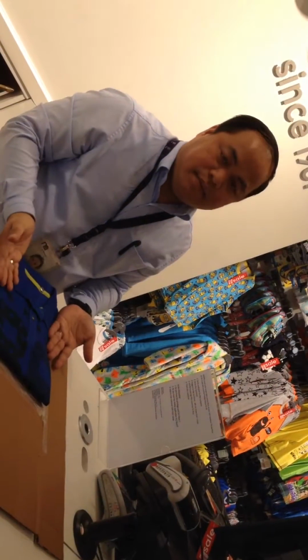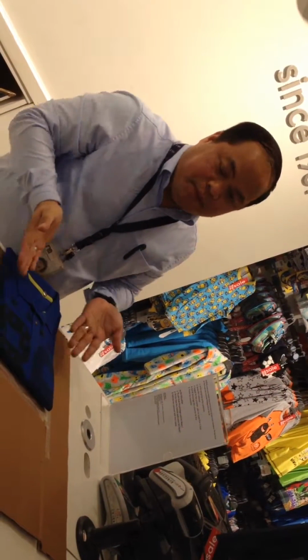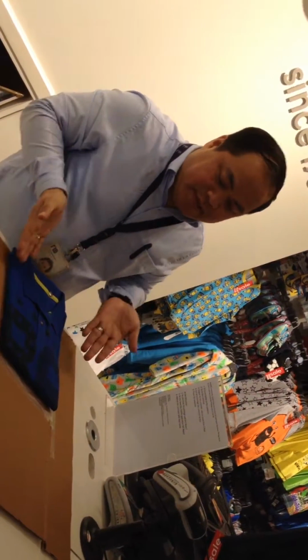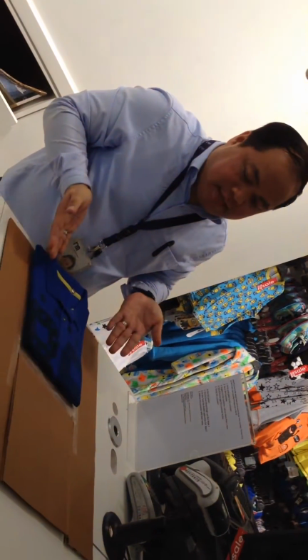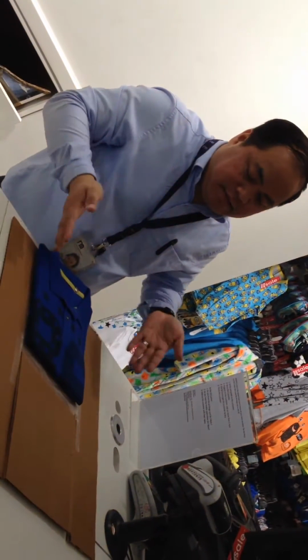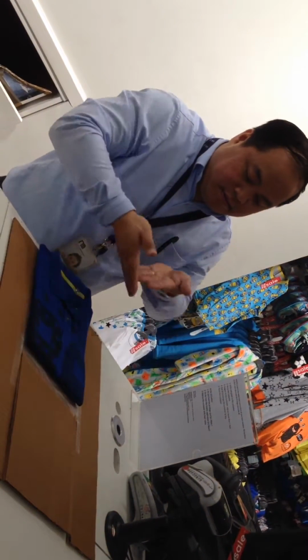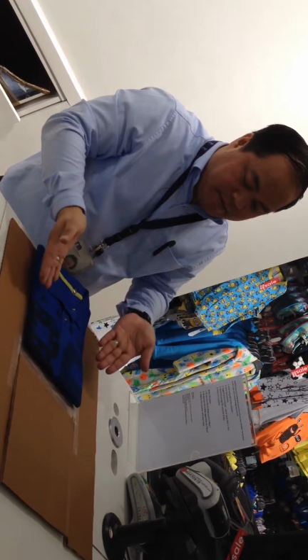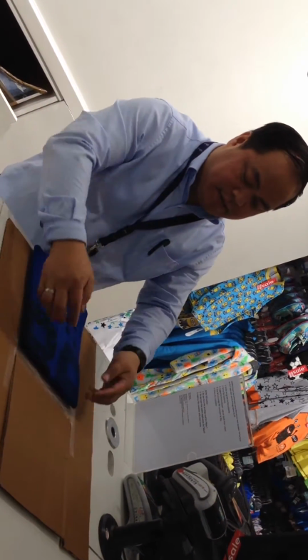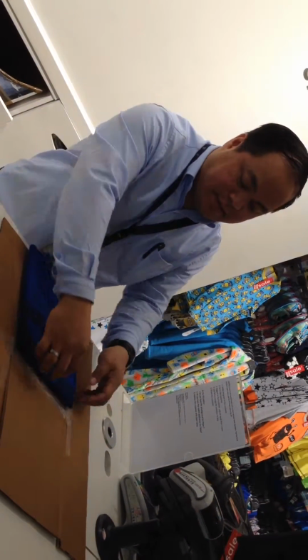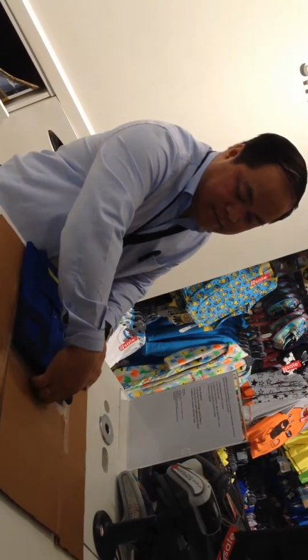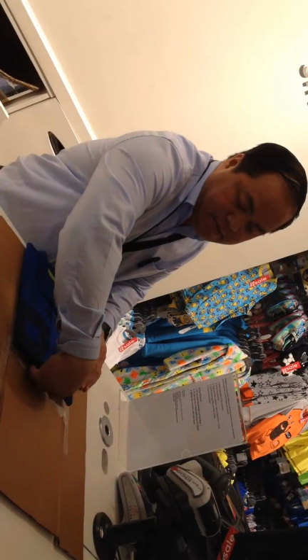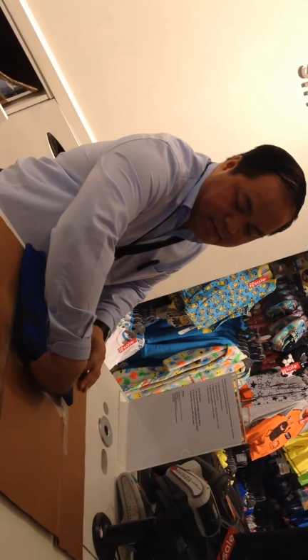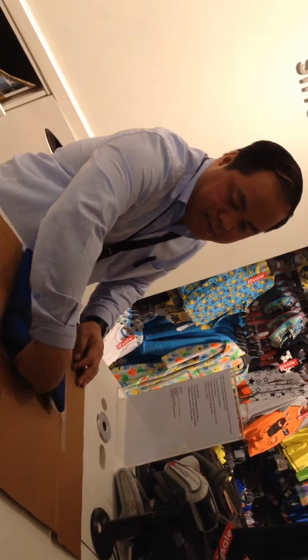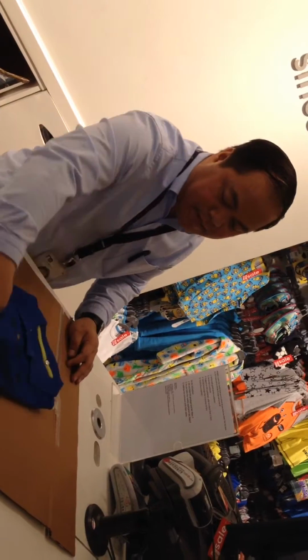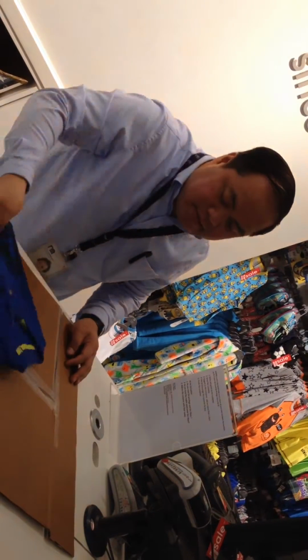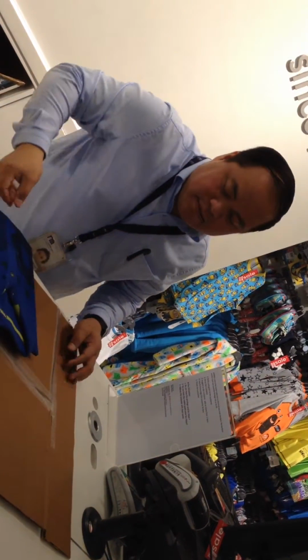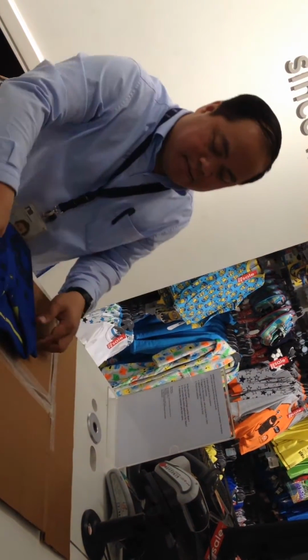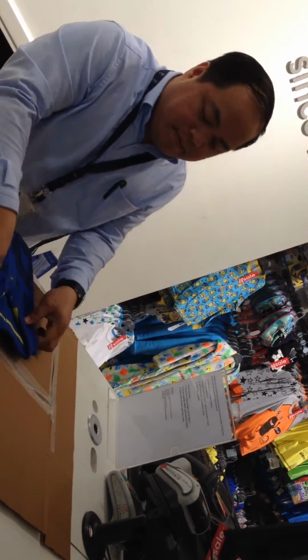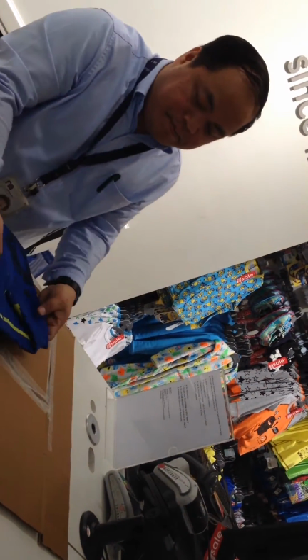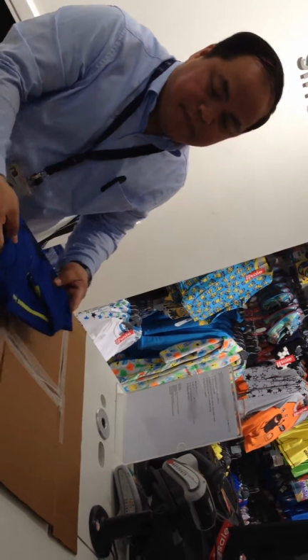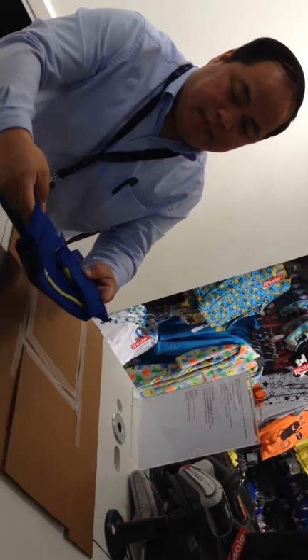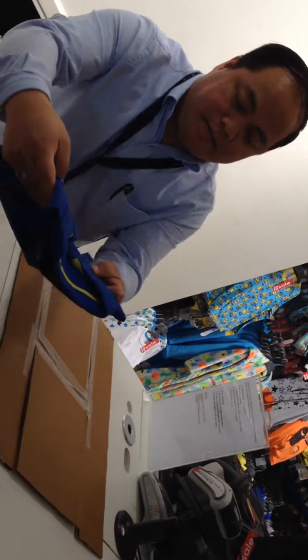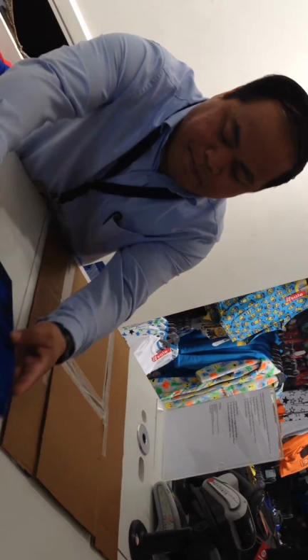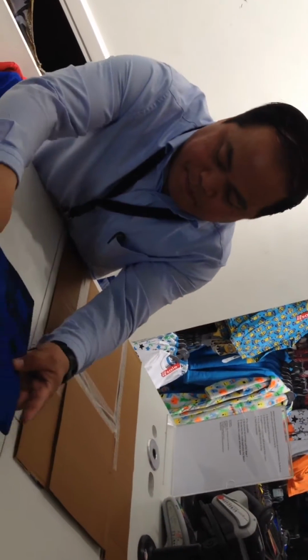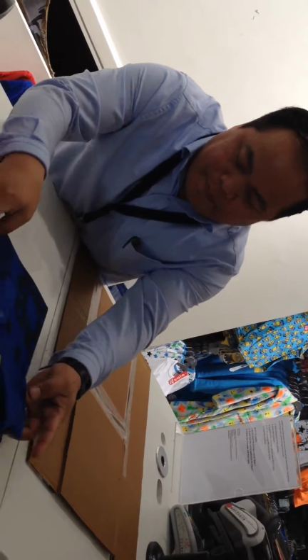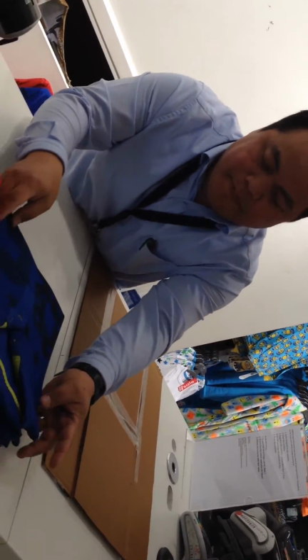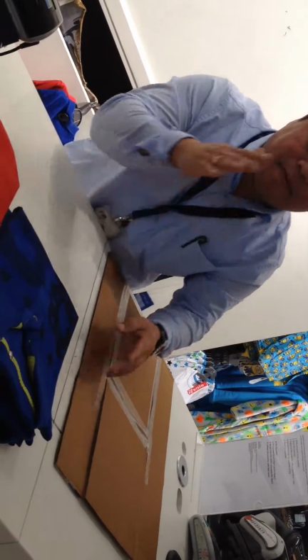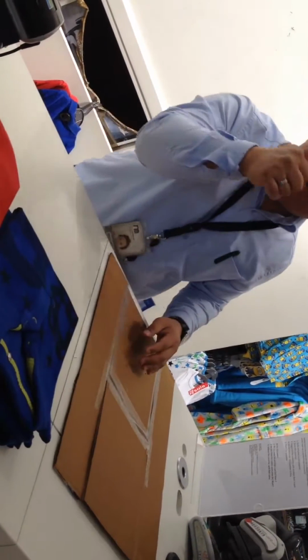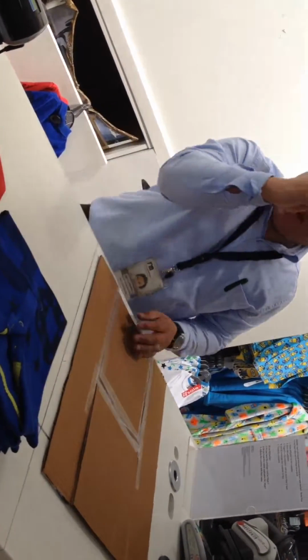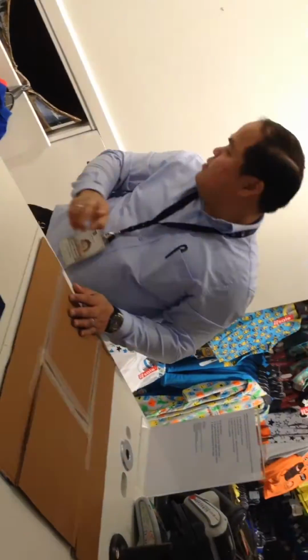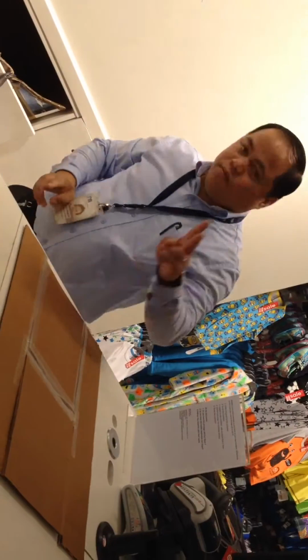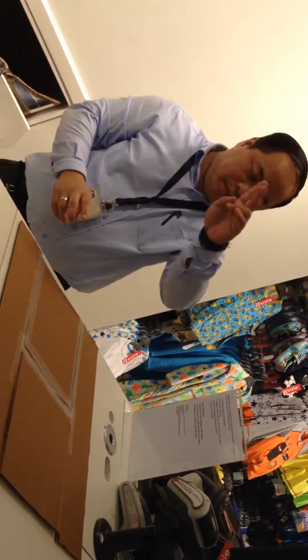Perfect size. Everything is nice. When you put like this, put here properly. One more.